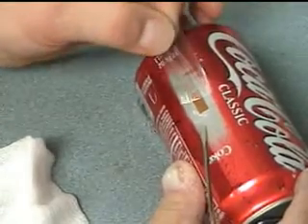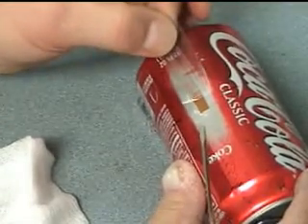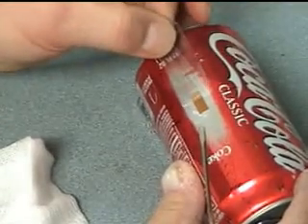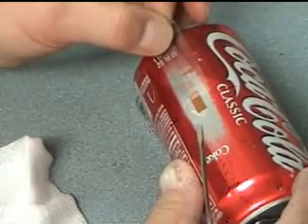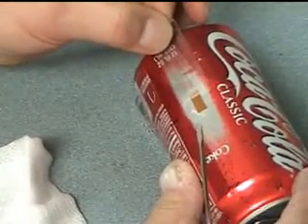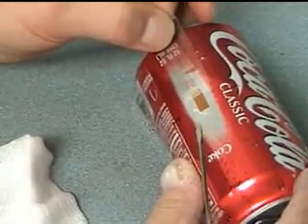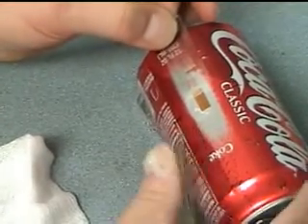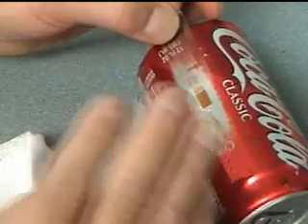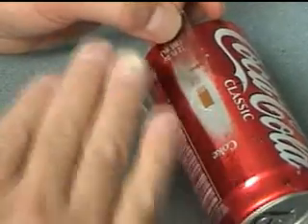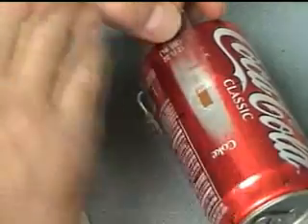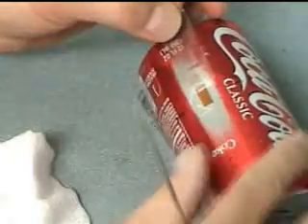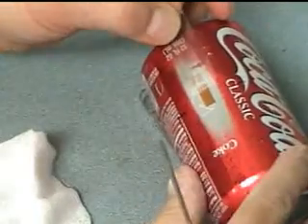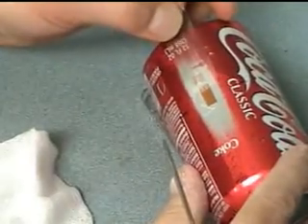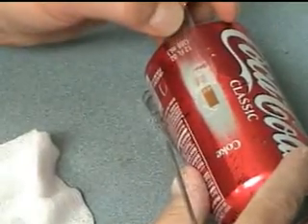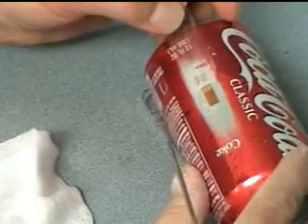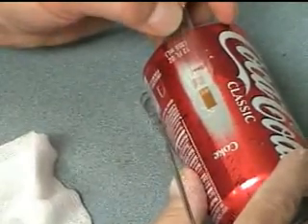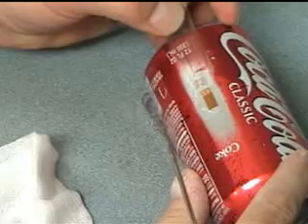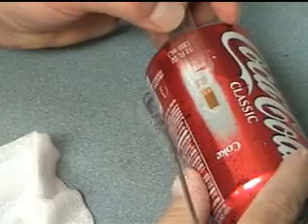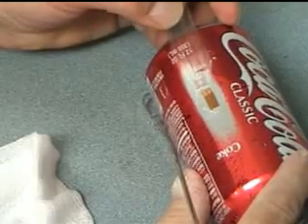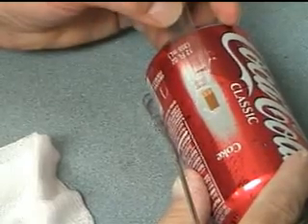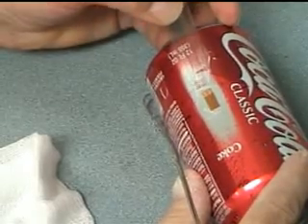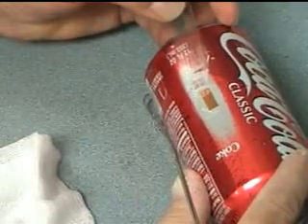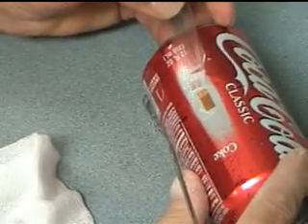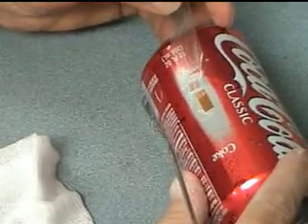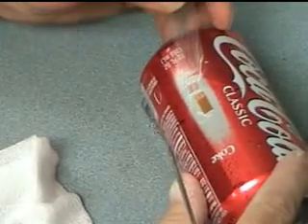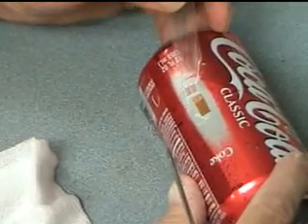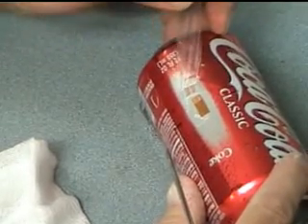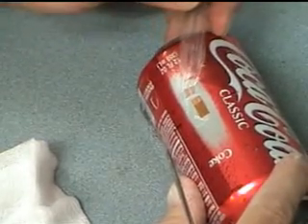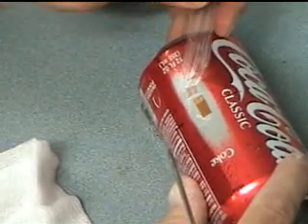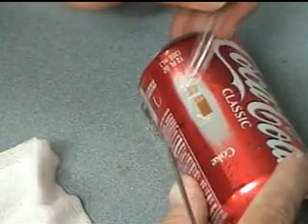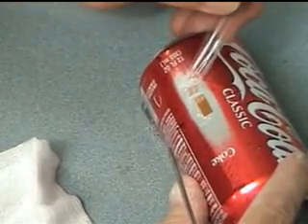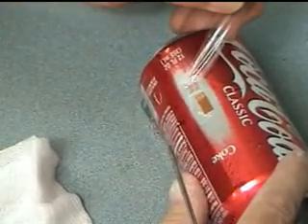Make sure that you pull the tape back acutely like this, otherwise you may pull the gauge up.